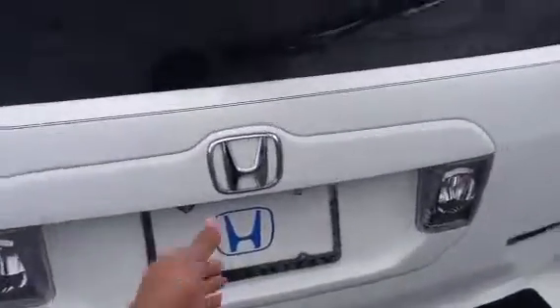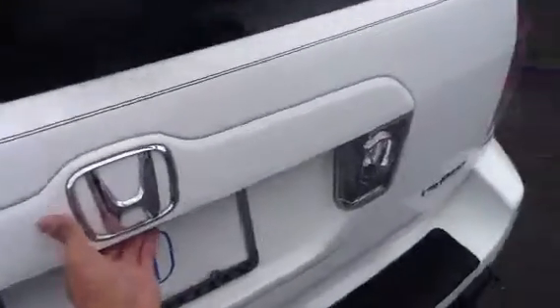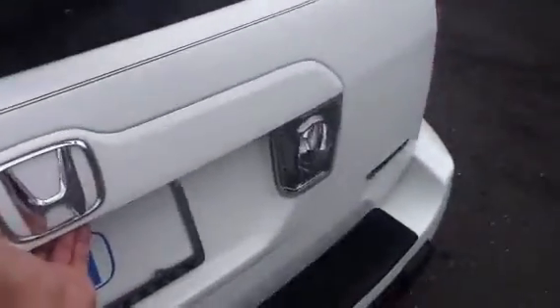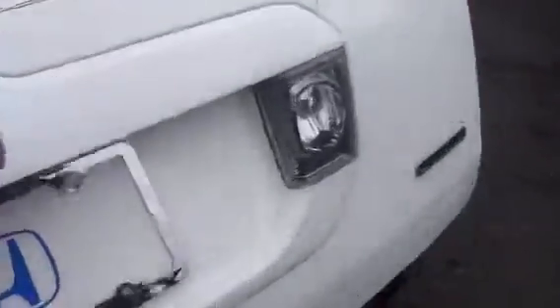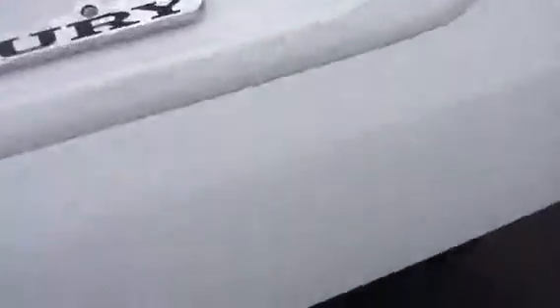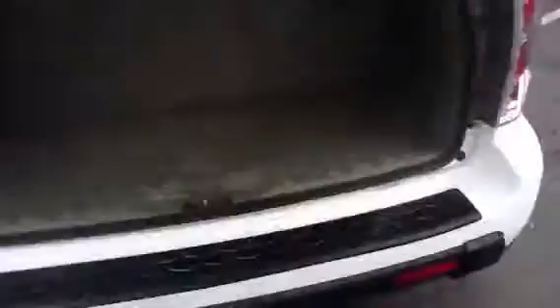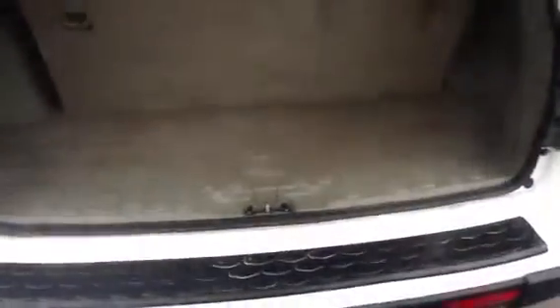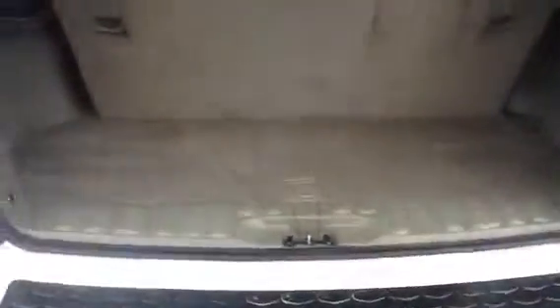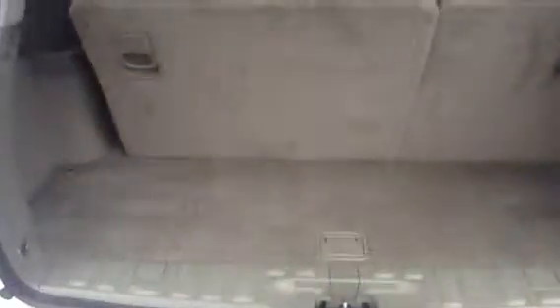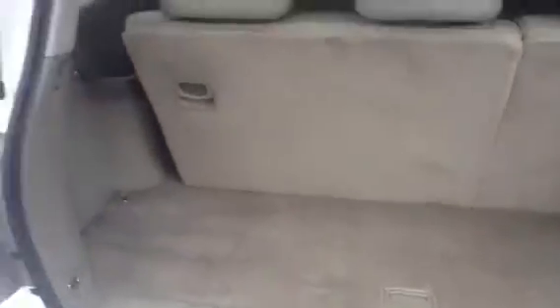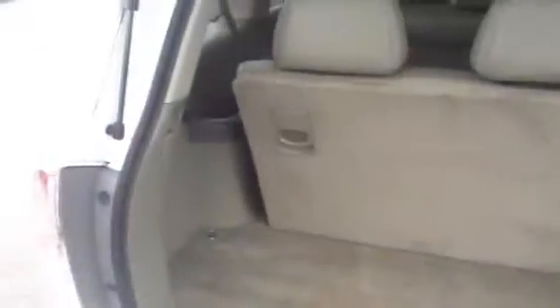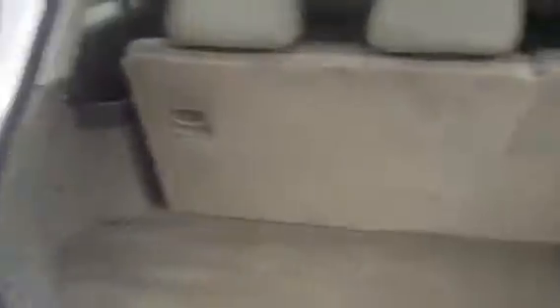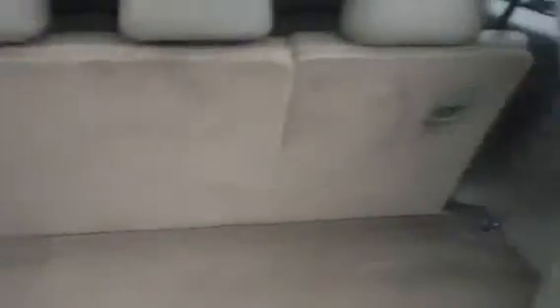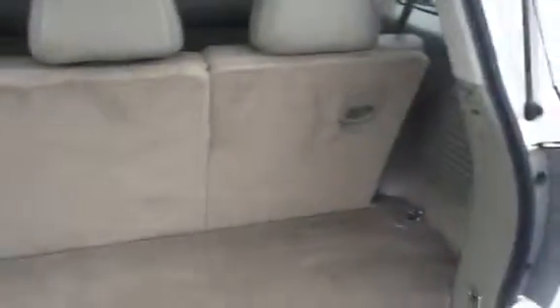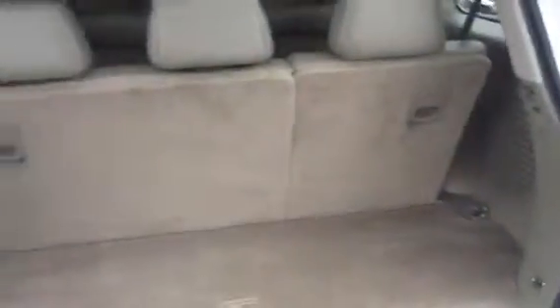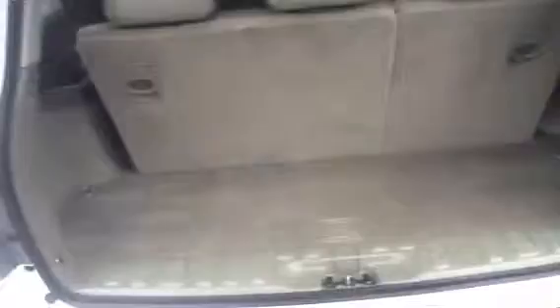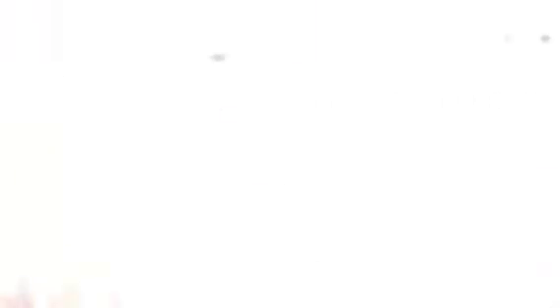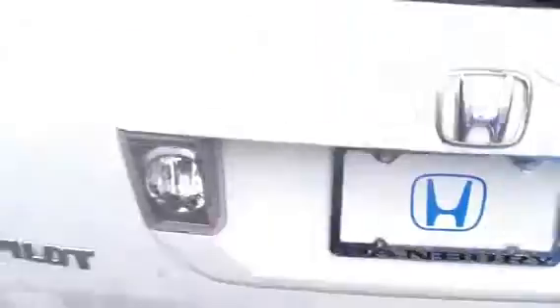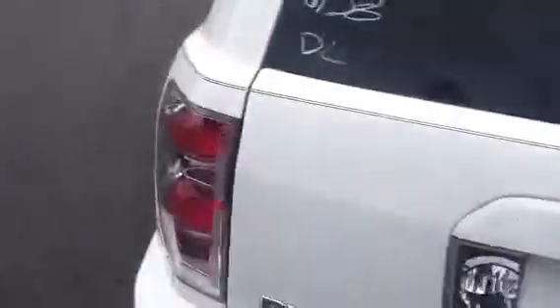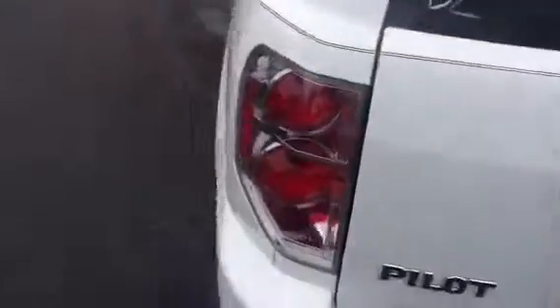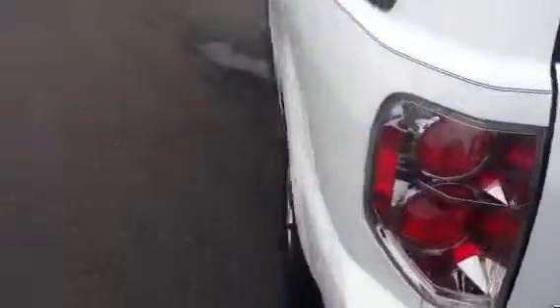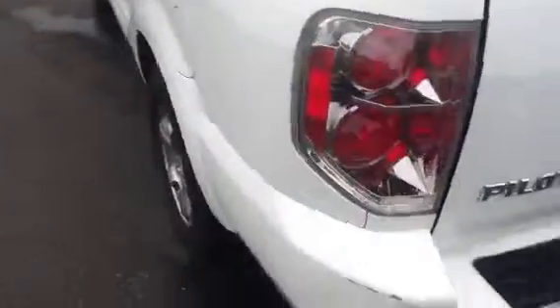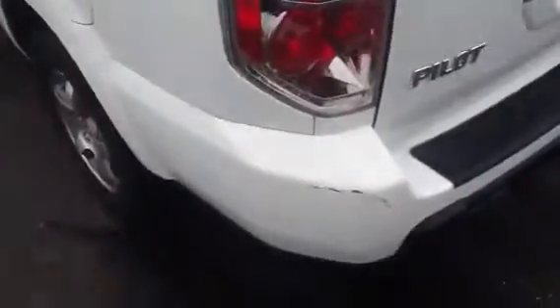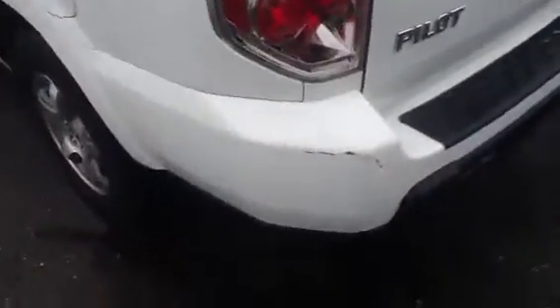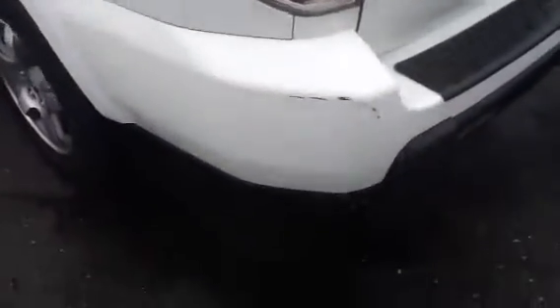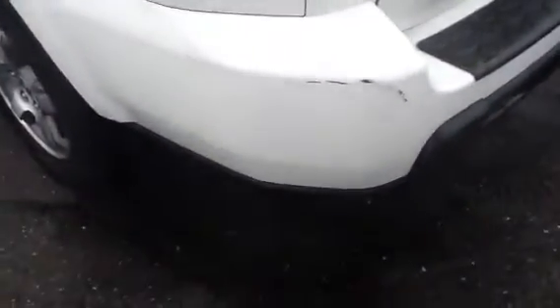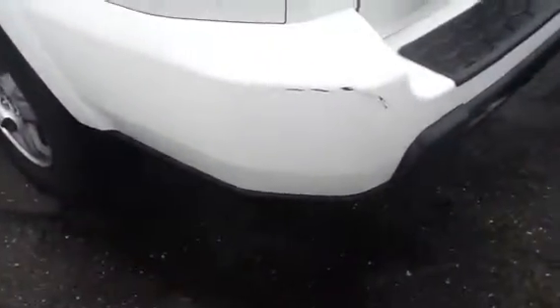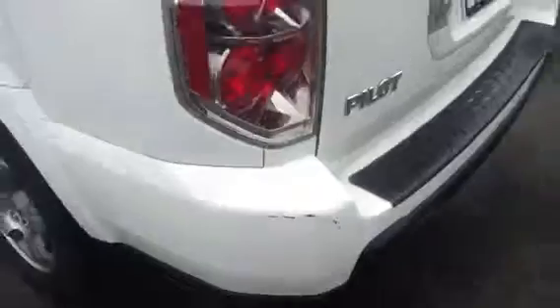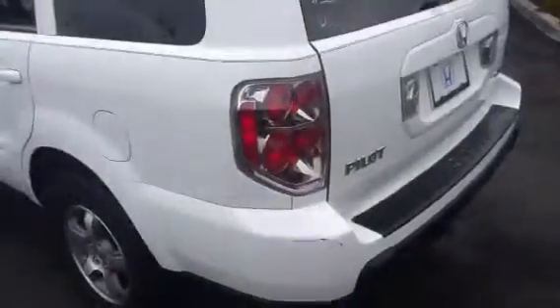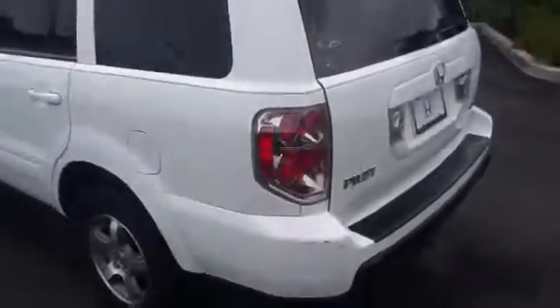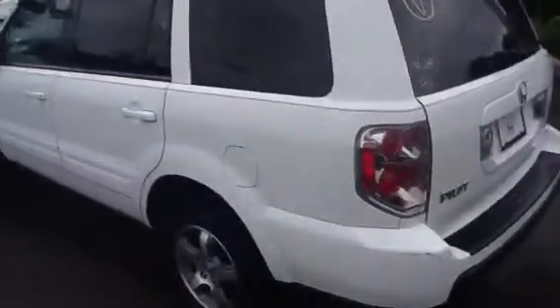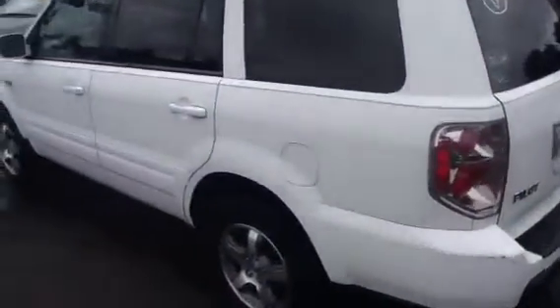Here we are at the tailgate area. Let me show you the cargo area — it's very clean. Now over to the driver's side; the only thing this car has on it is a little scuff on the bumper.